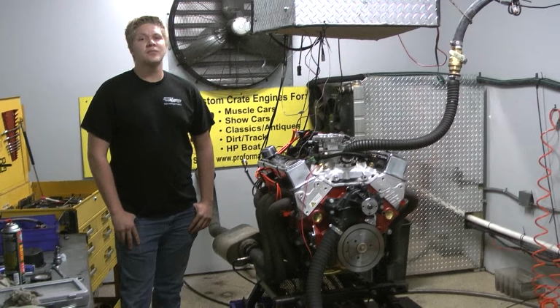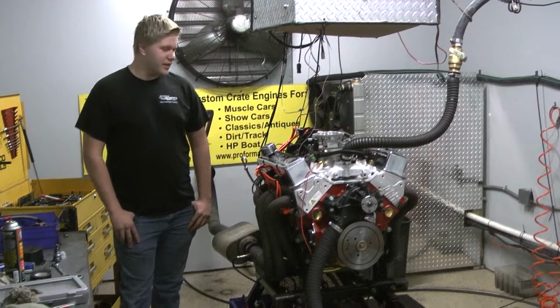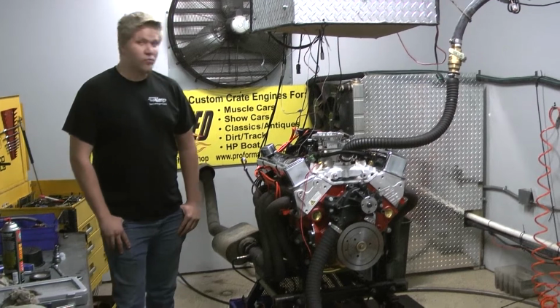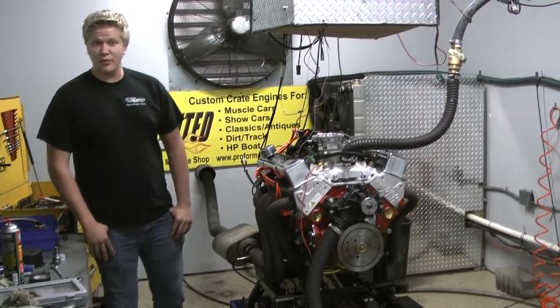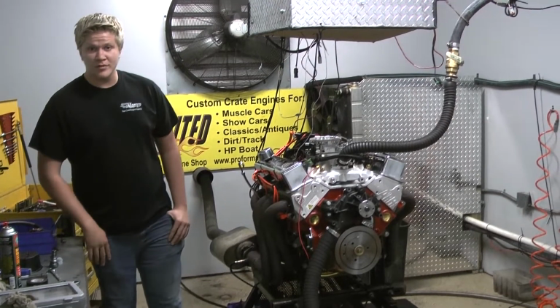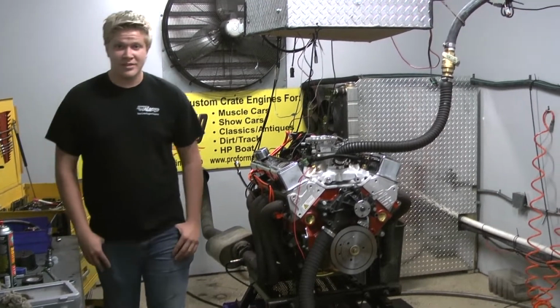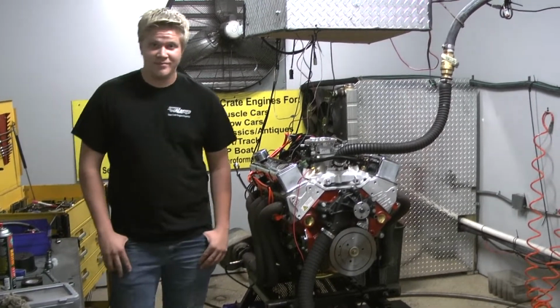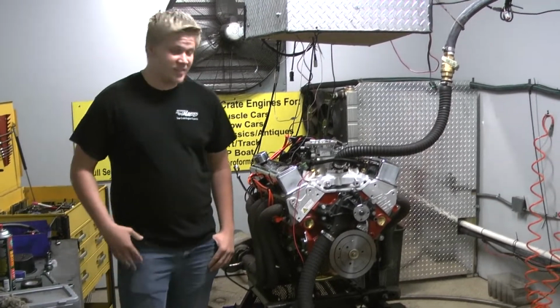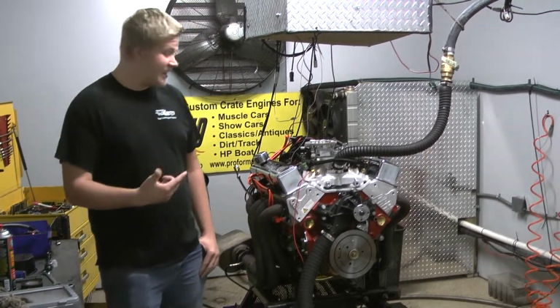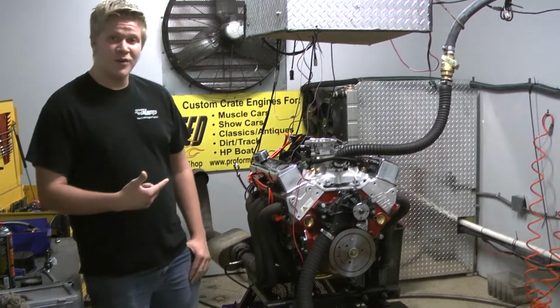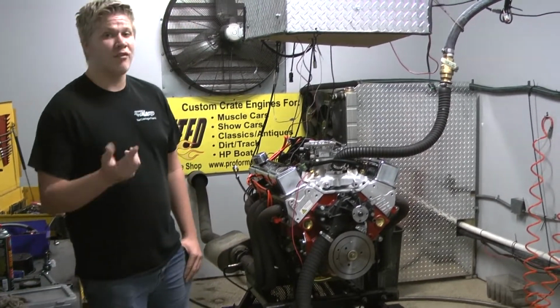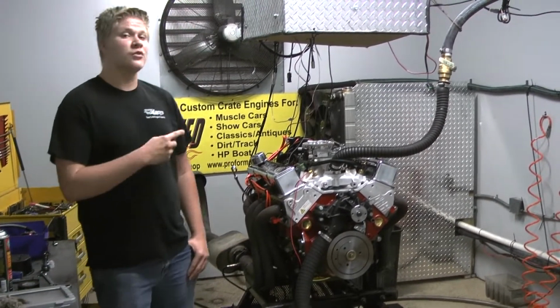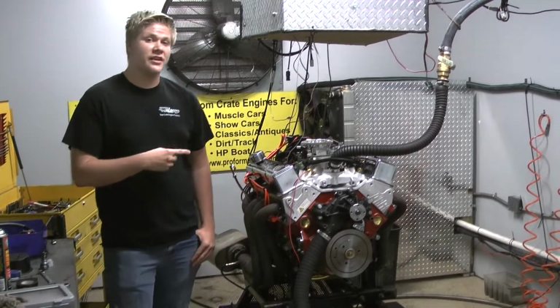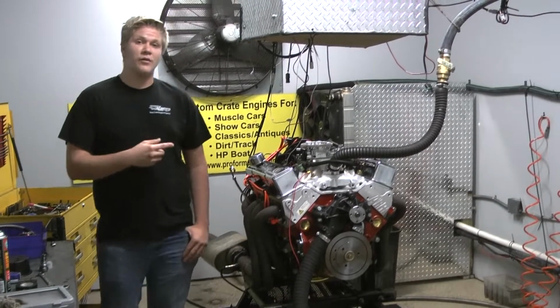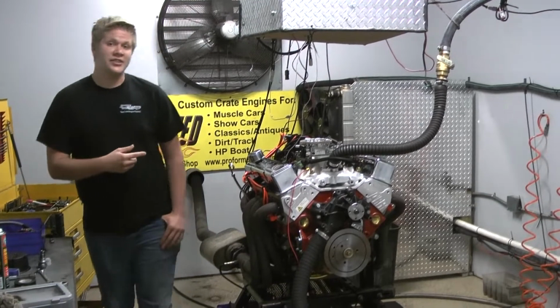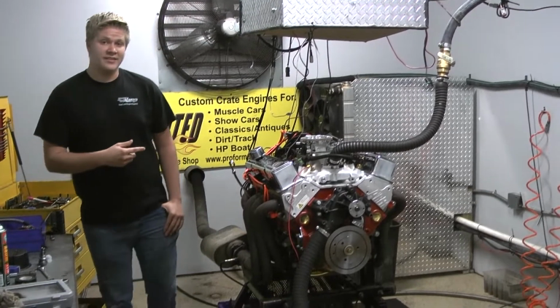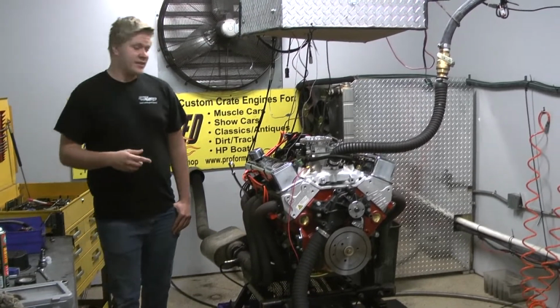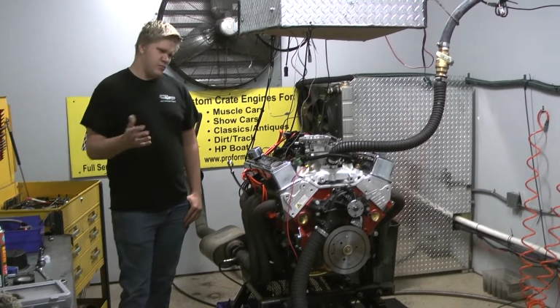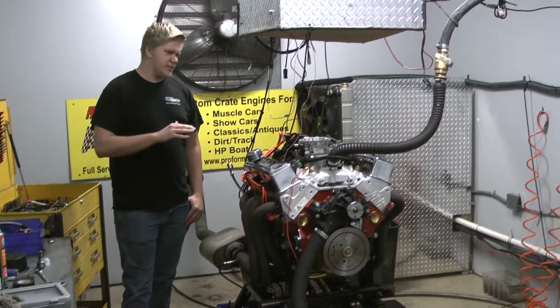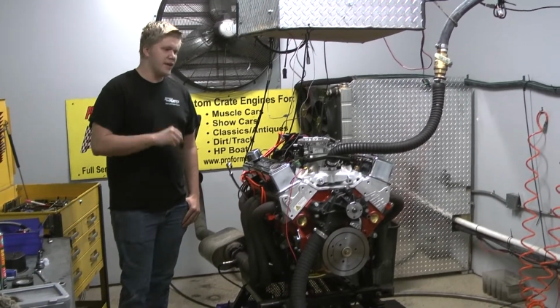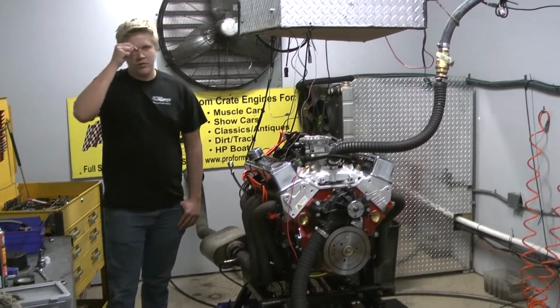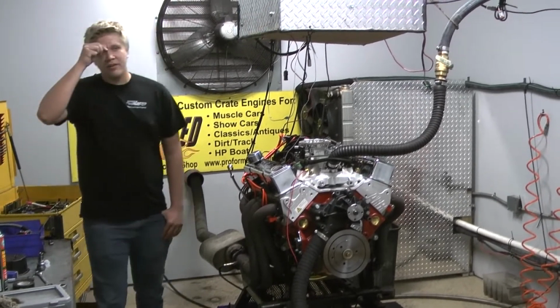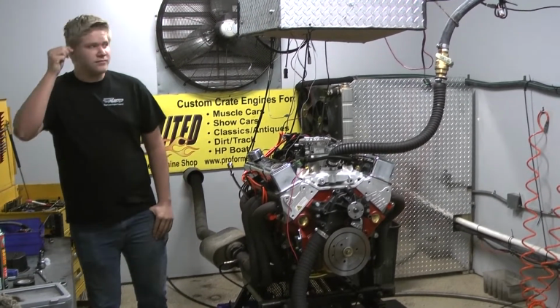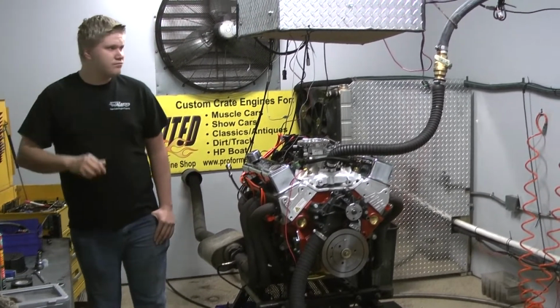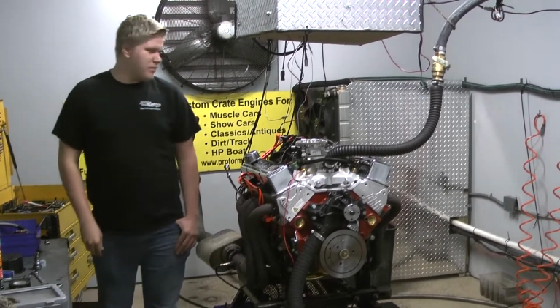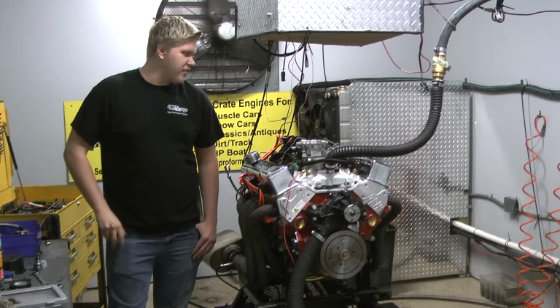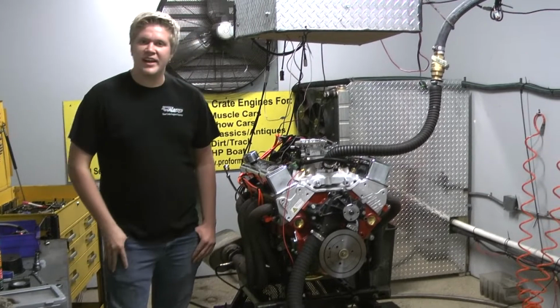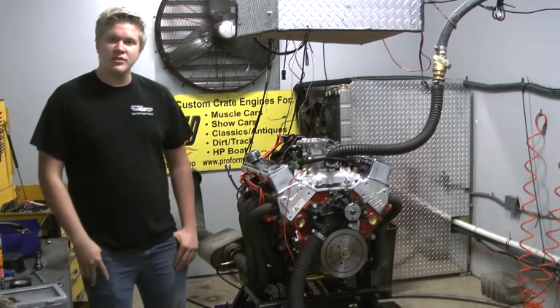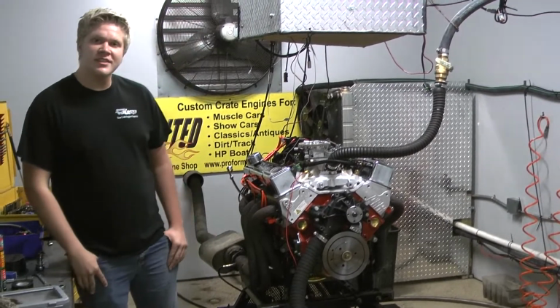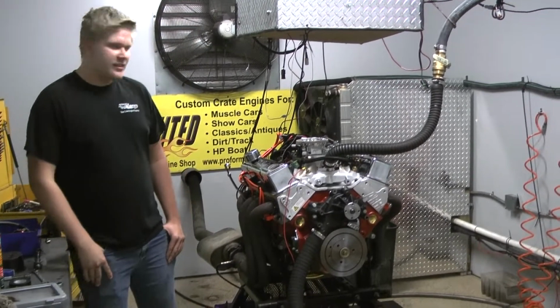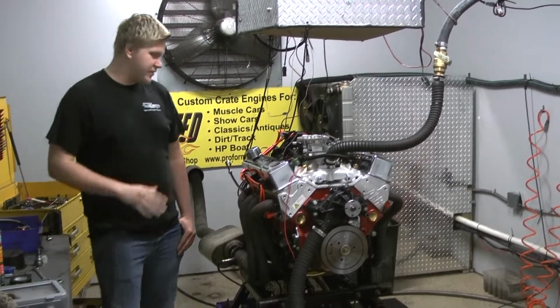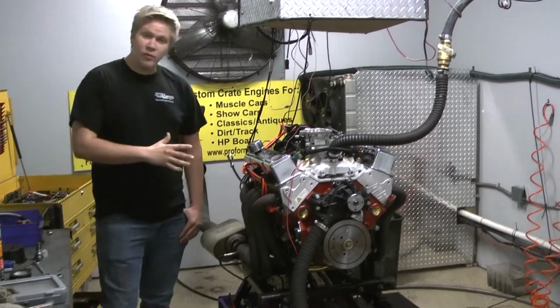What's up everybody? Brad at Performance on the Mid here. Today on the dyno we have a 4.7 small block. Just got done making over 500 and about 590 horse. I think it's an animal.